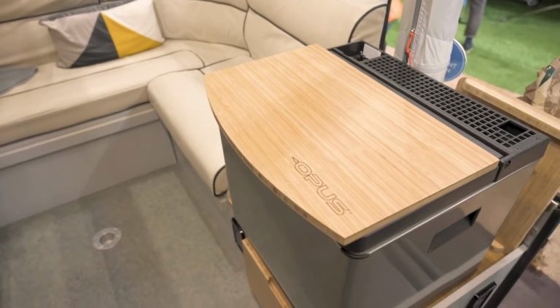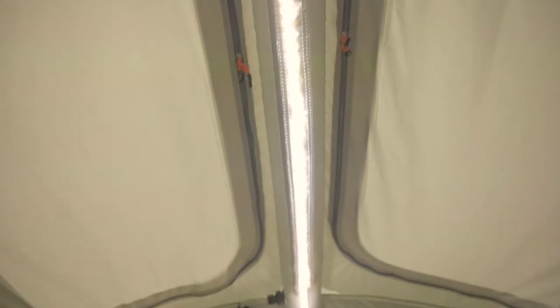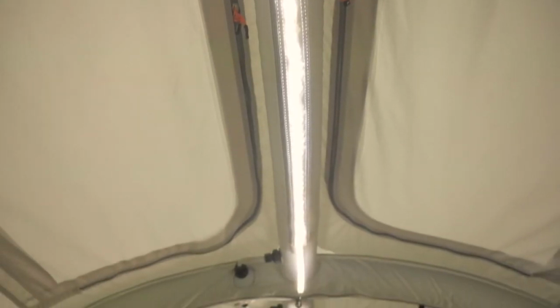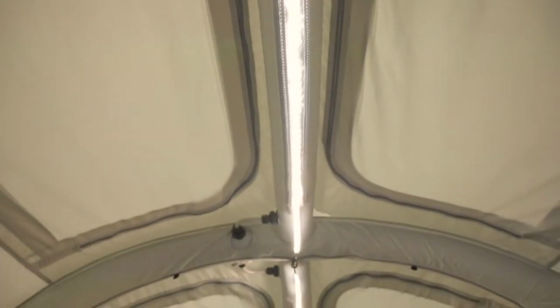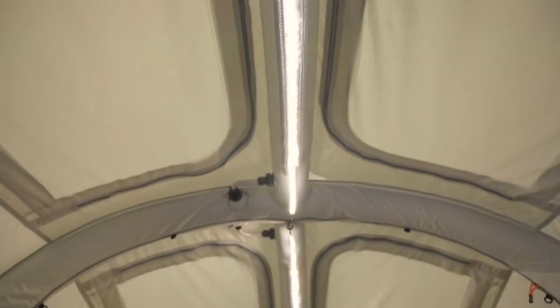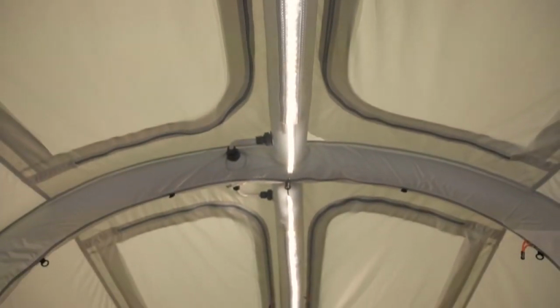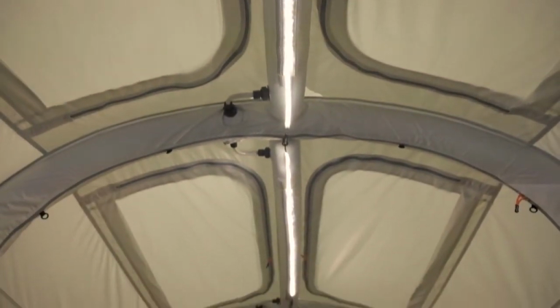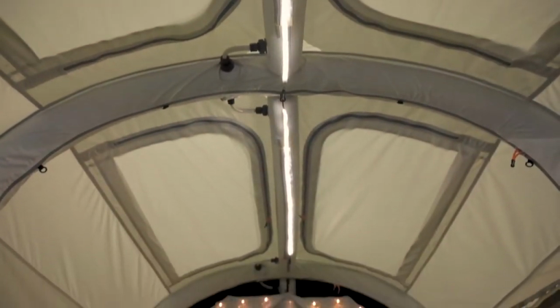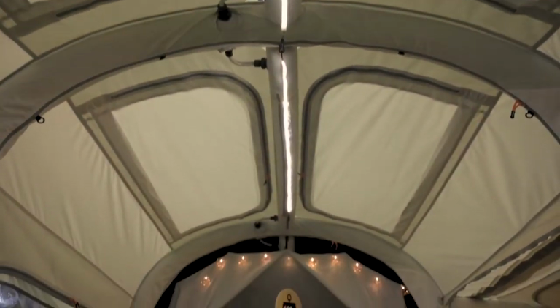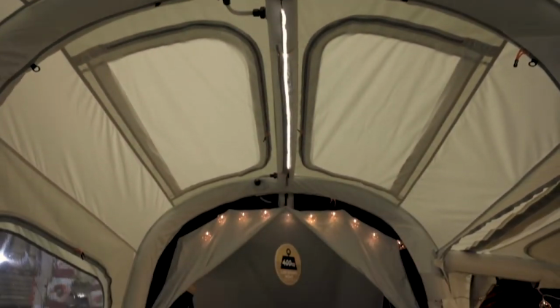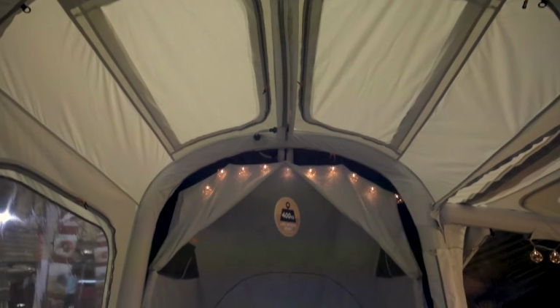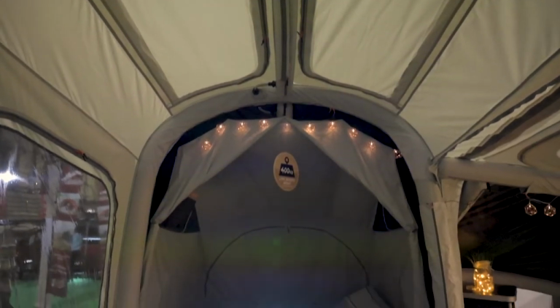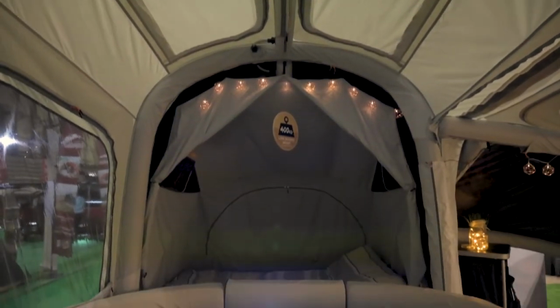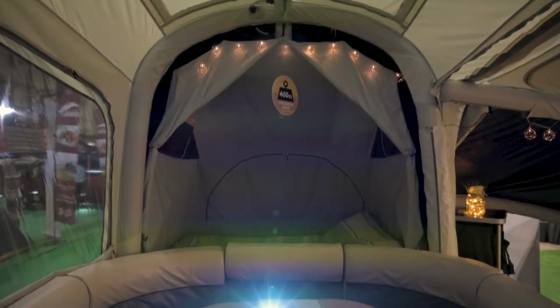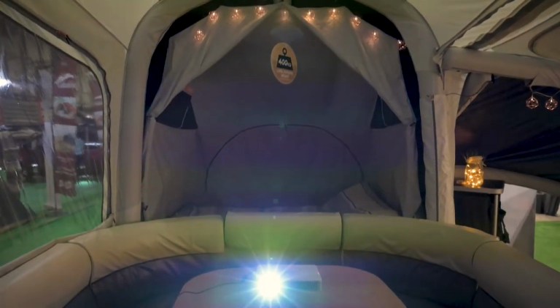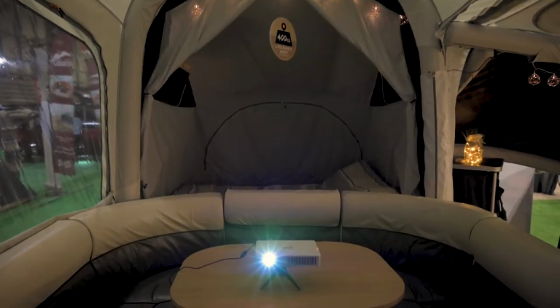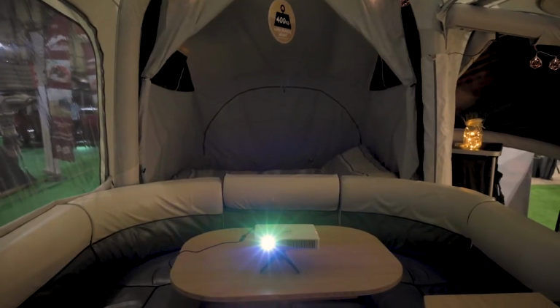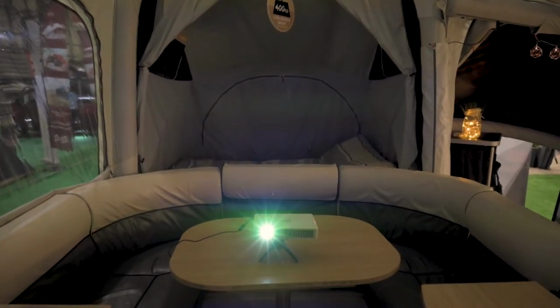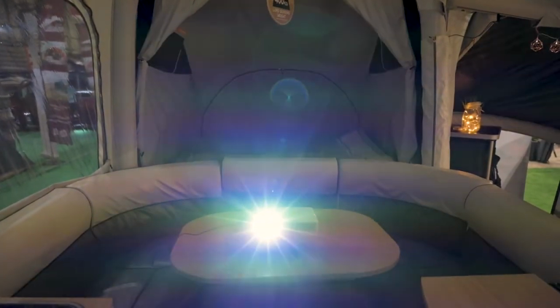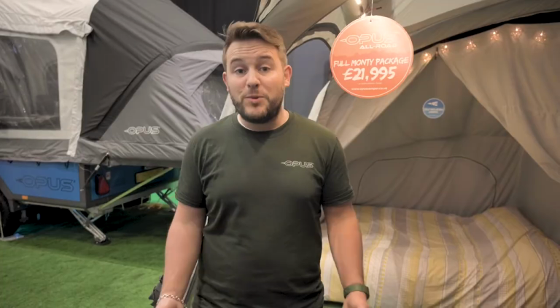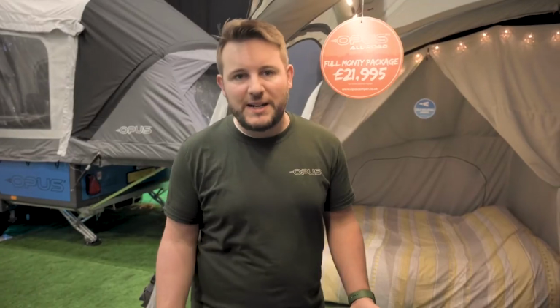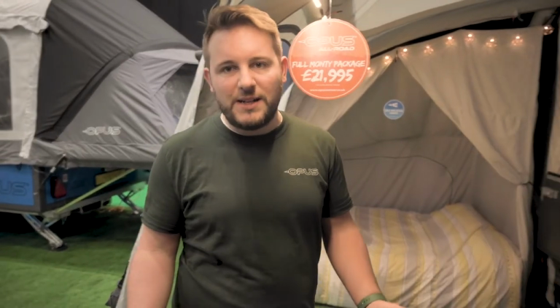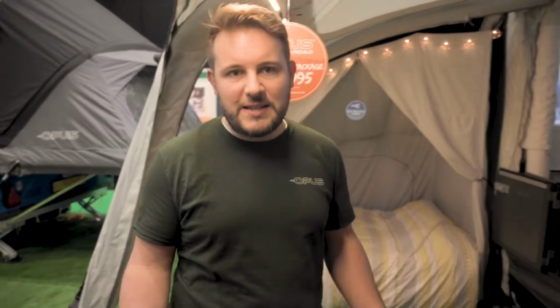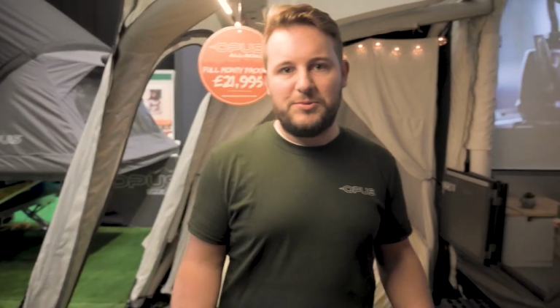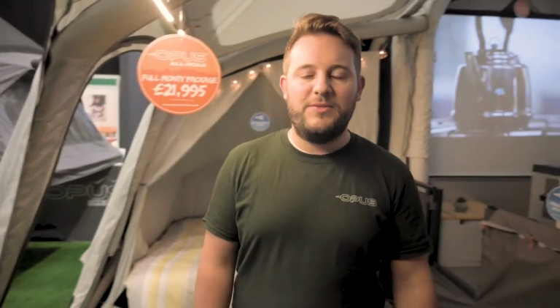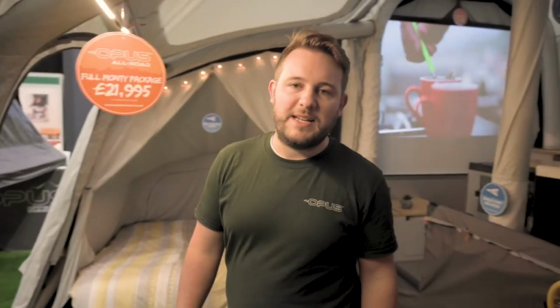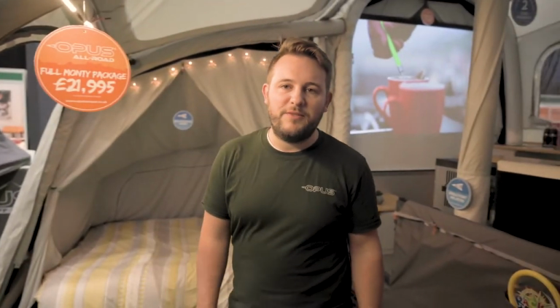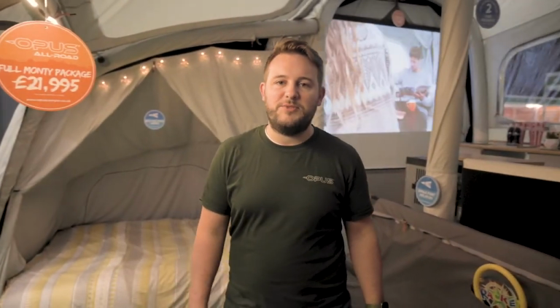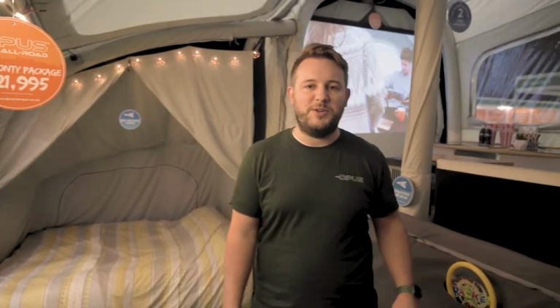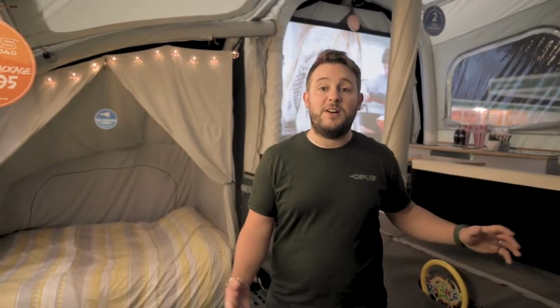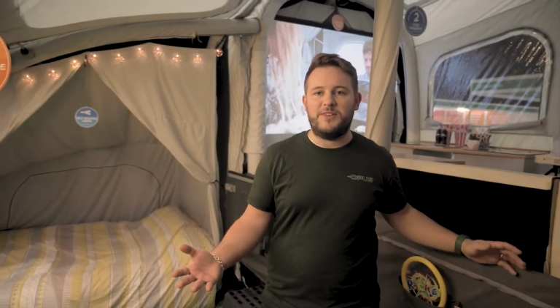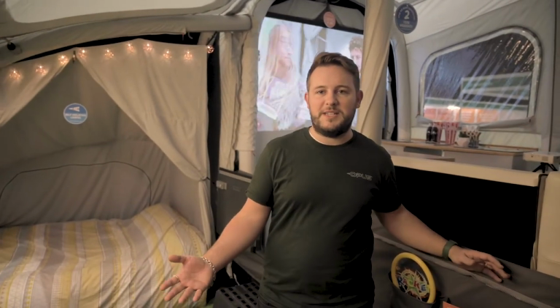Finally, snuggle up in the evening by turning down the LED lights and getting a phenomenal movie experience on the optional cinema system. The full Monty package really does have it all. Visit stand 5172 and start your adventure today.